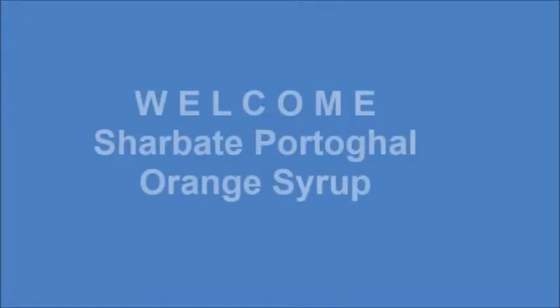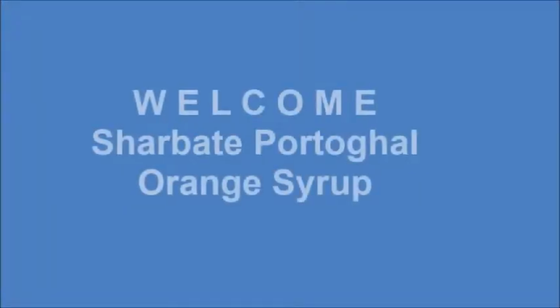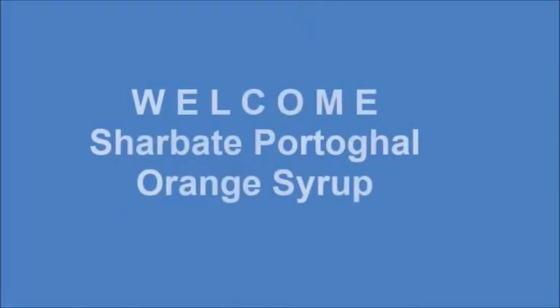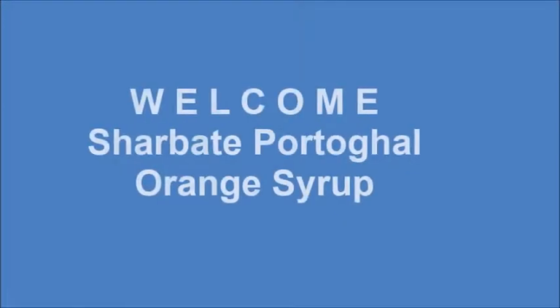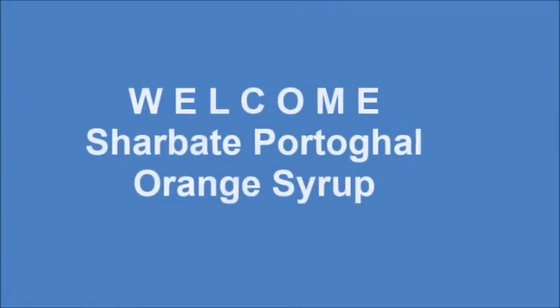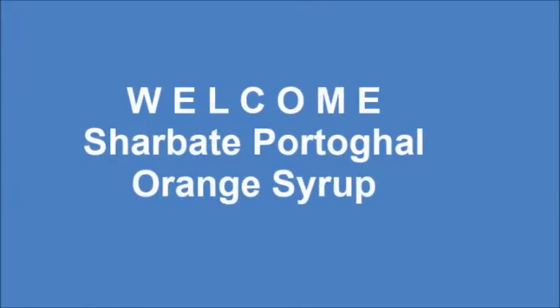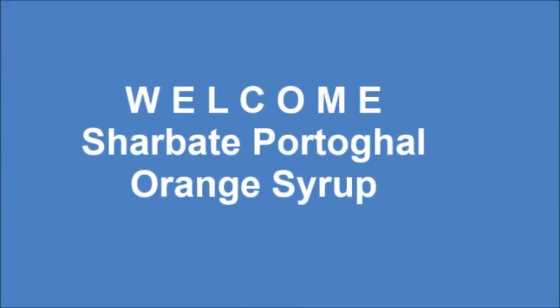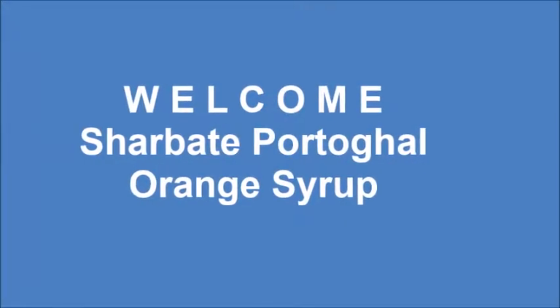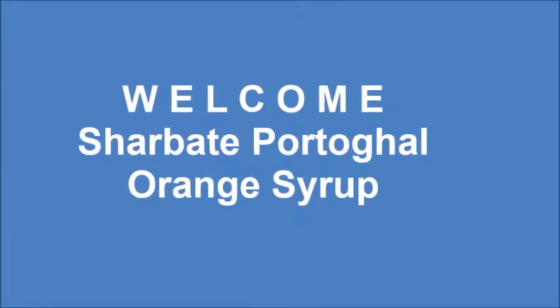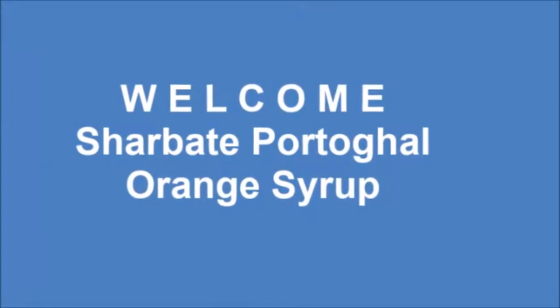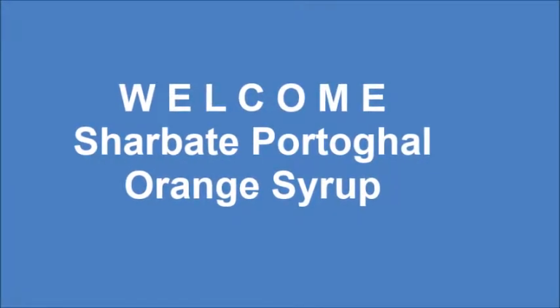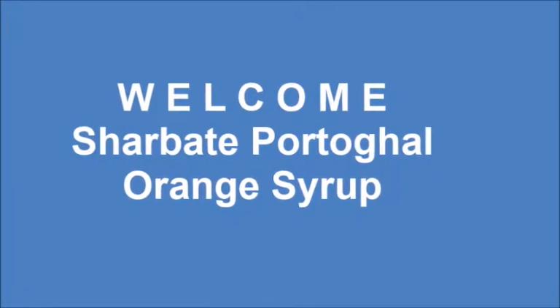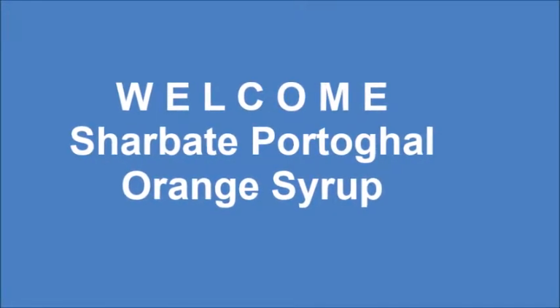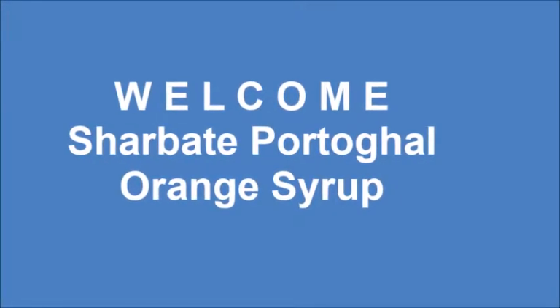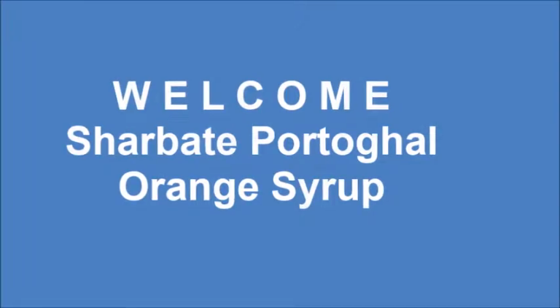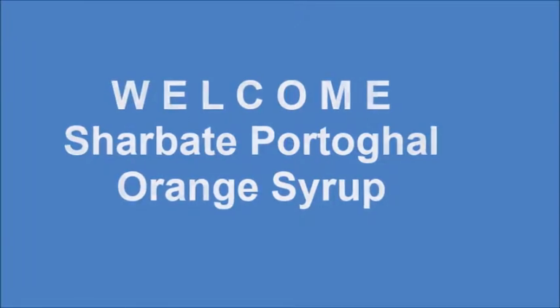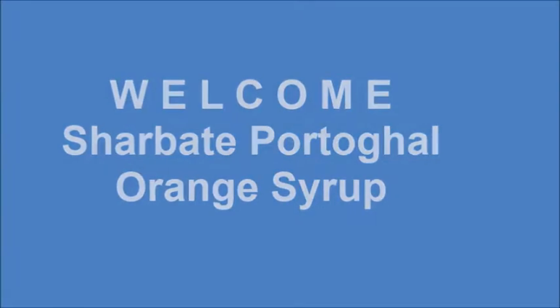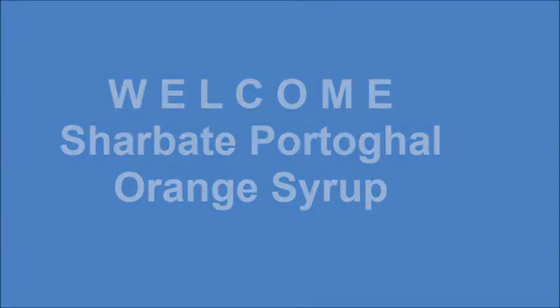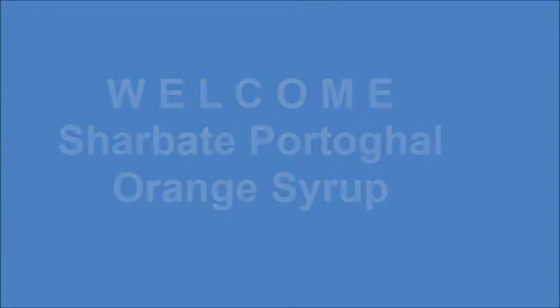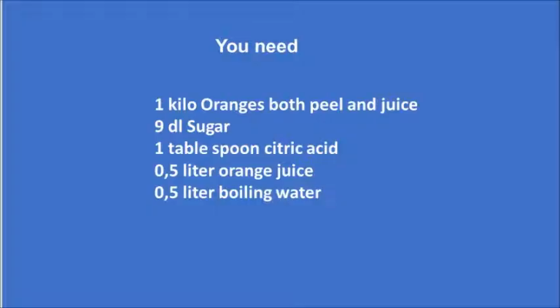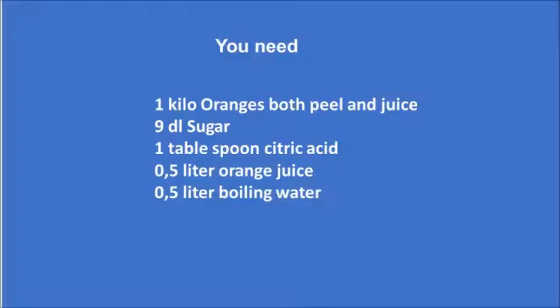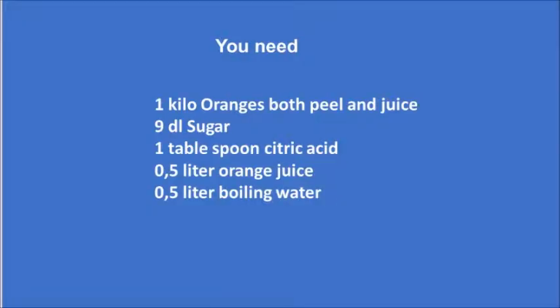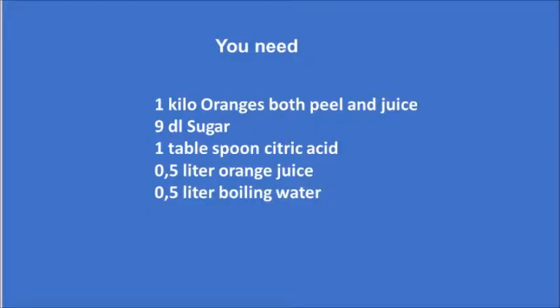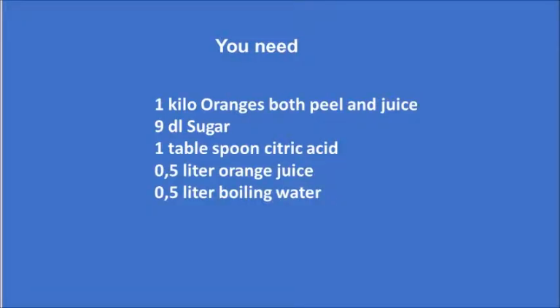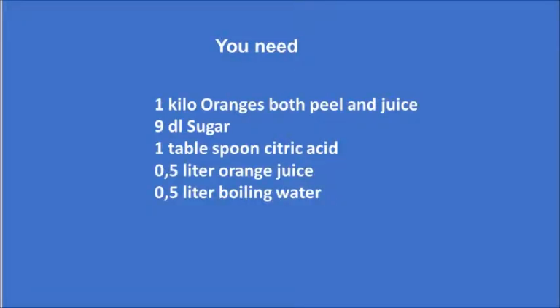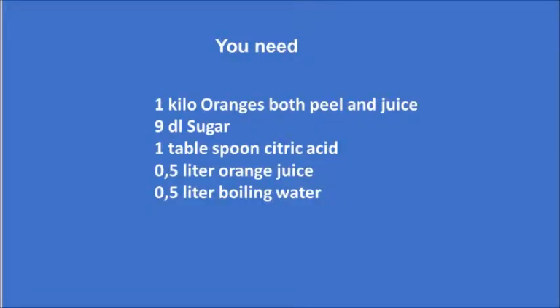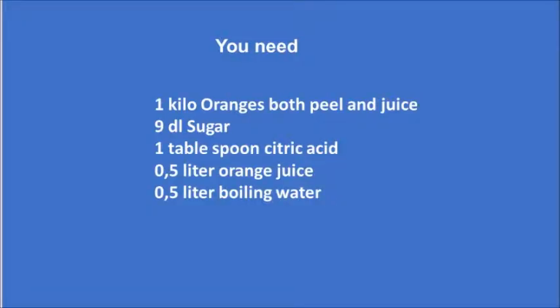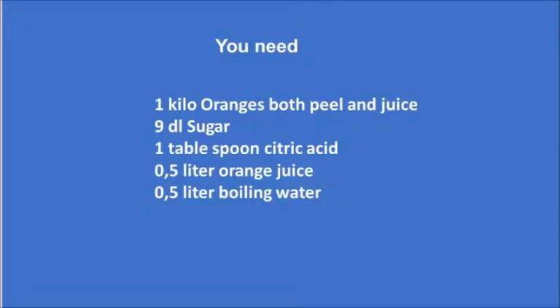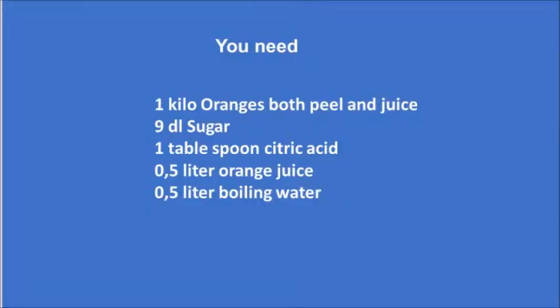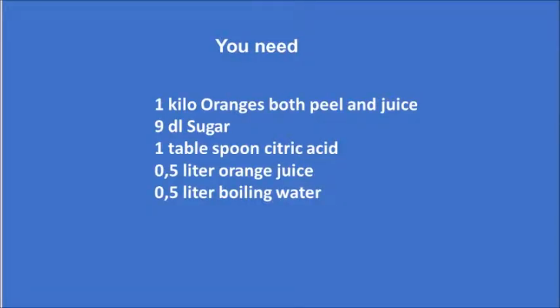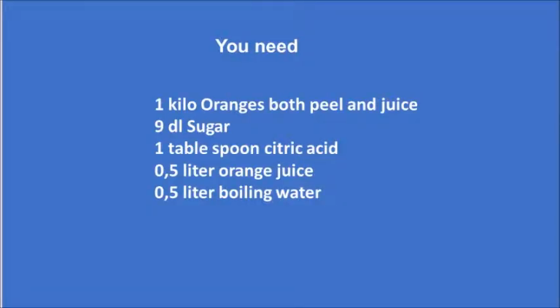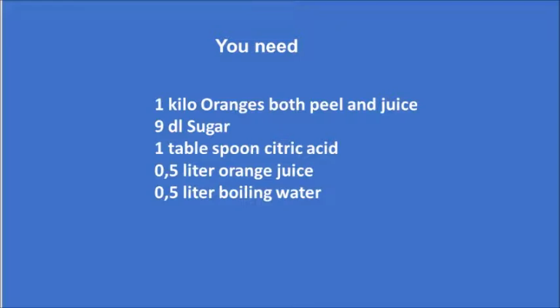Hi and welcome! Today we are making Charbat de Portugal, or orange syrup. Here is a list of what you need, and you can always download that at my blog.